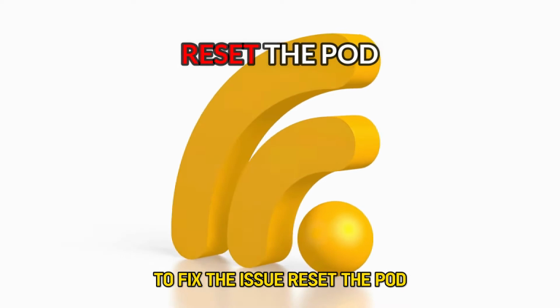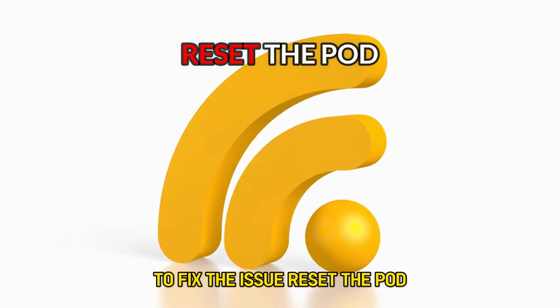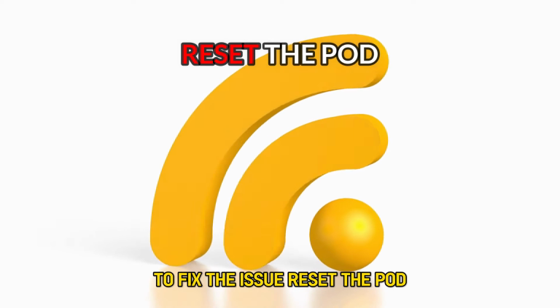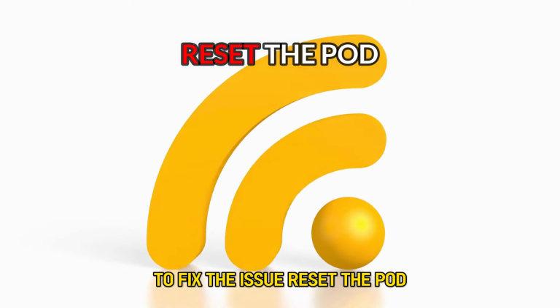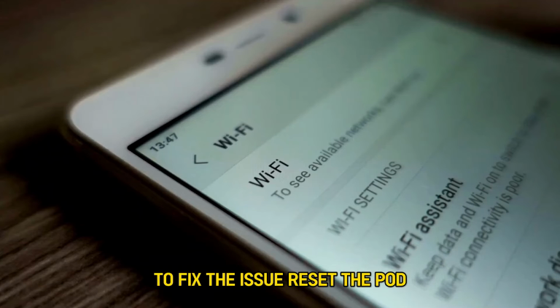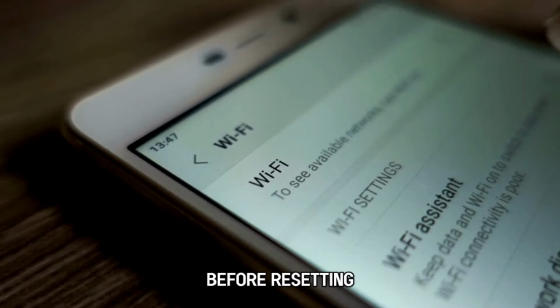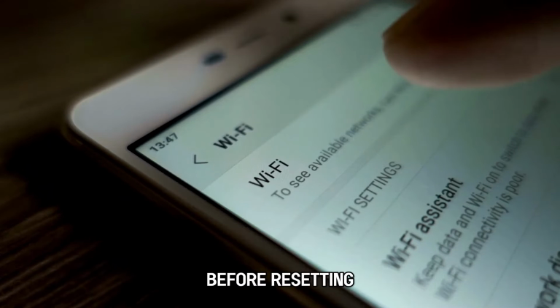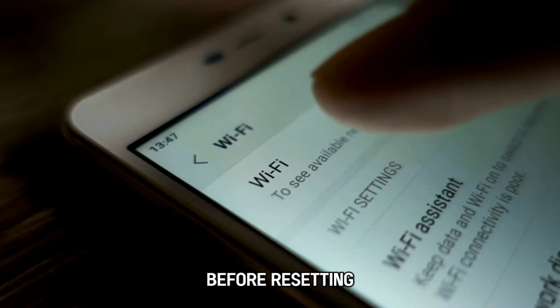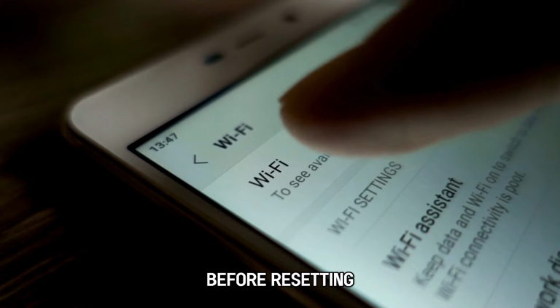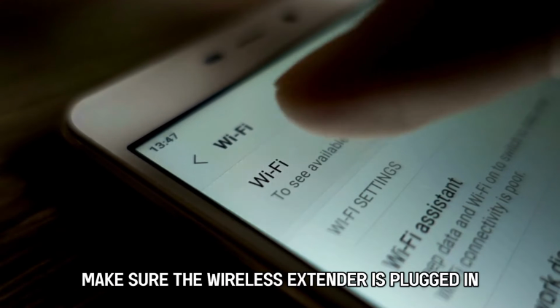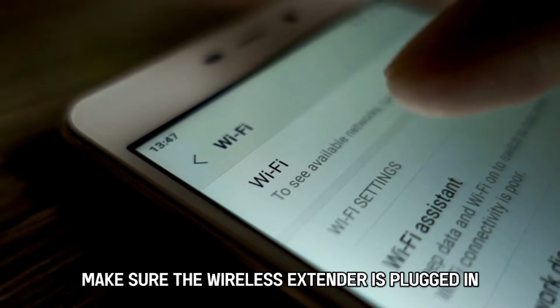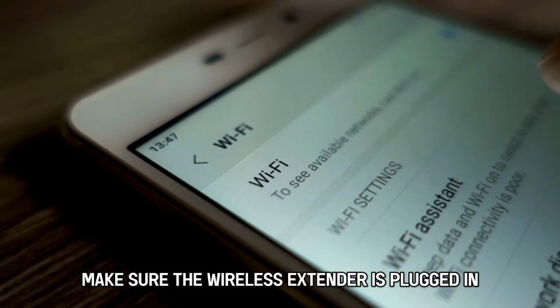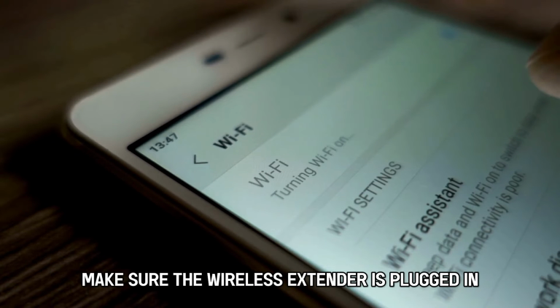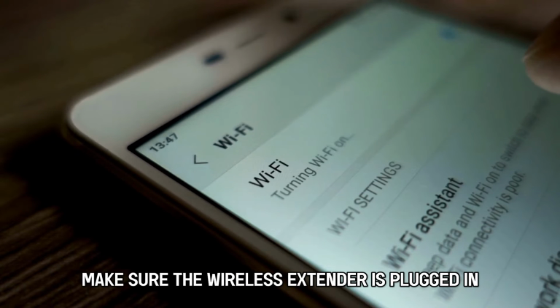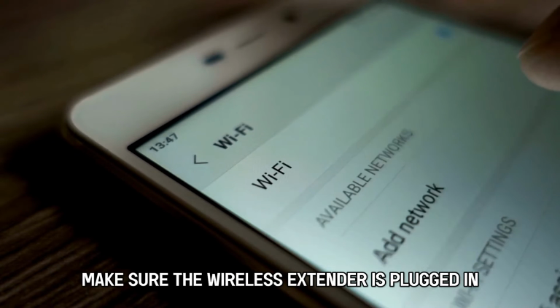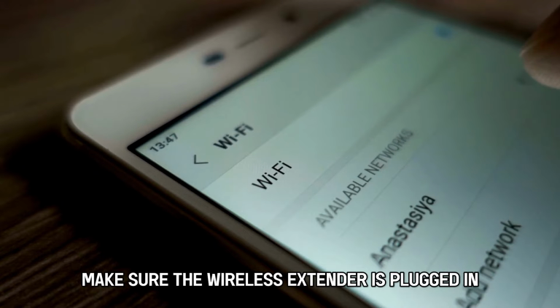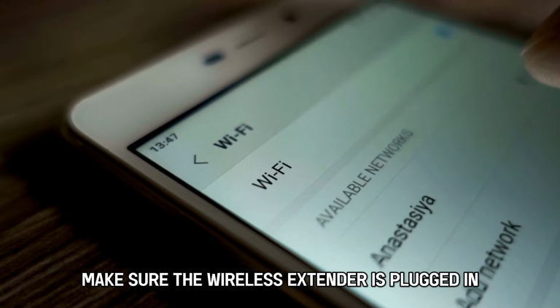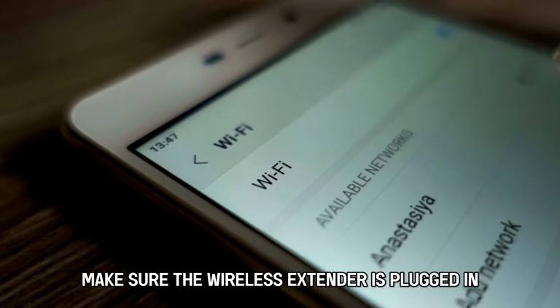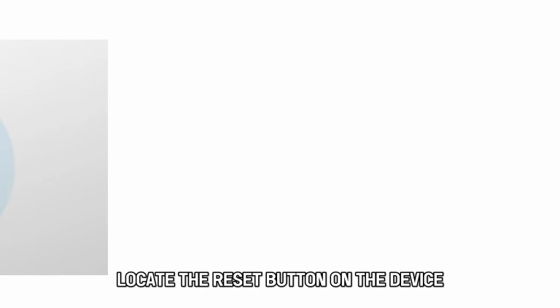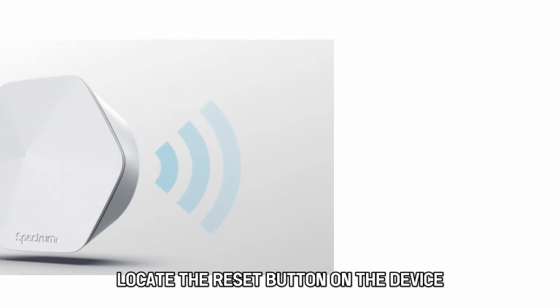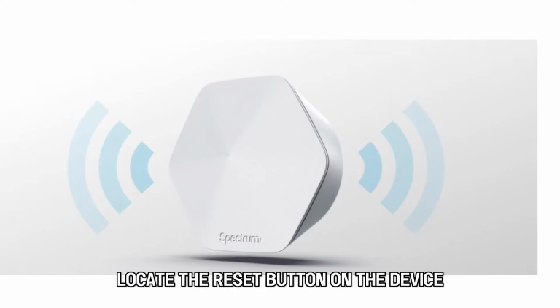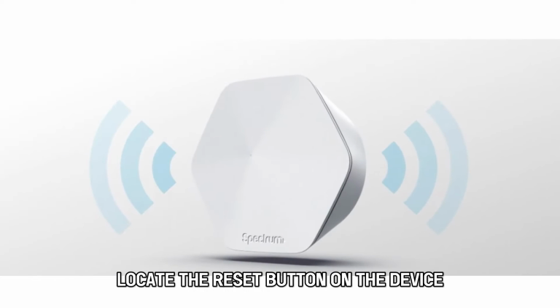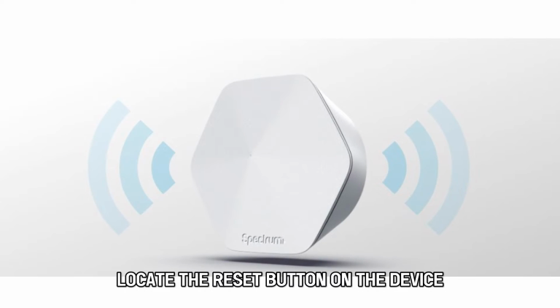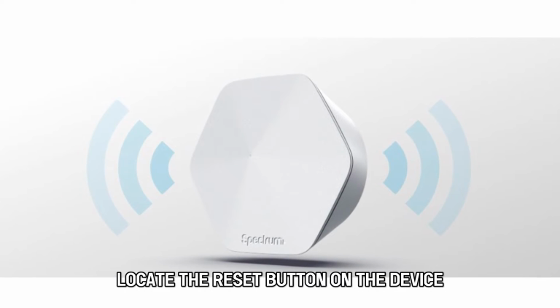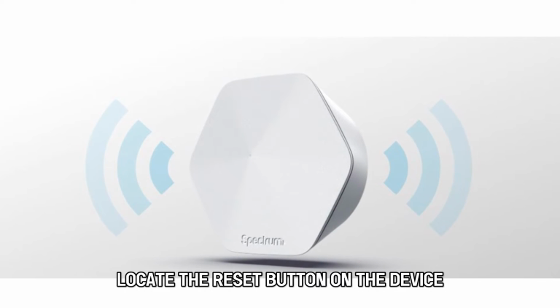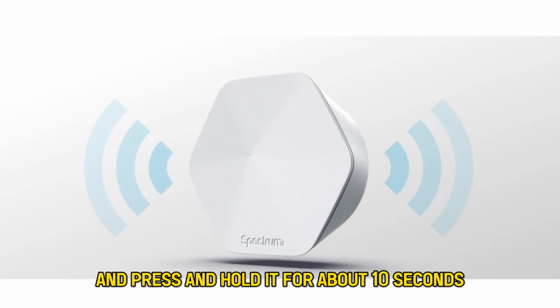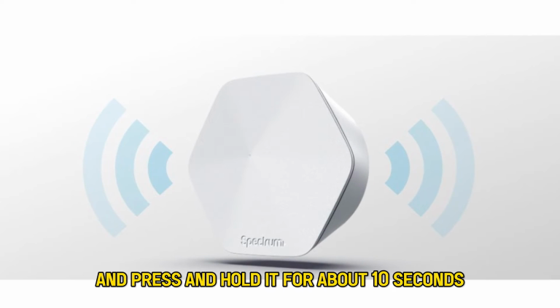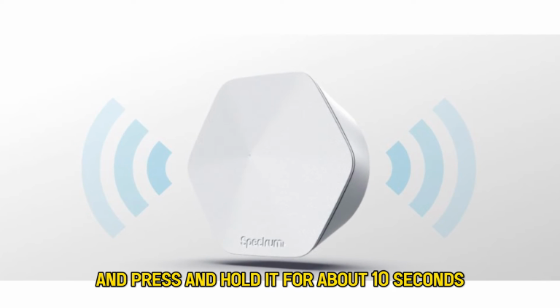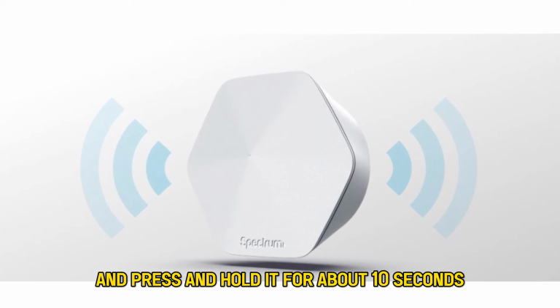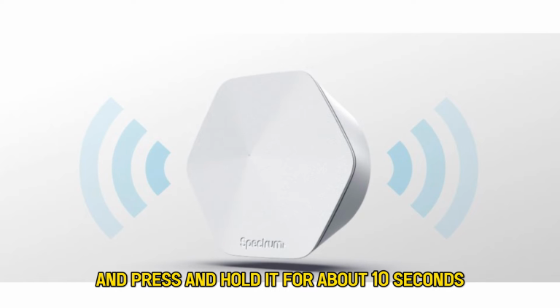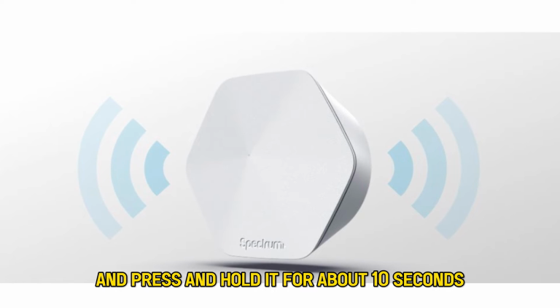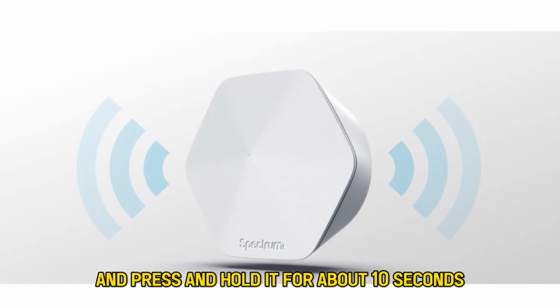Reset the pod. Before resetting, make sure the wireless extender is plugged in. Locate the reset button on the device and press and hold it for about 10 seconds.